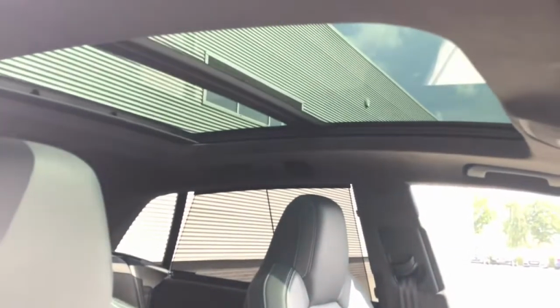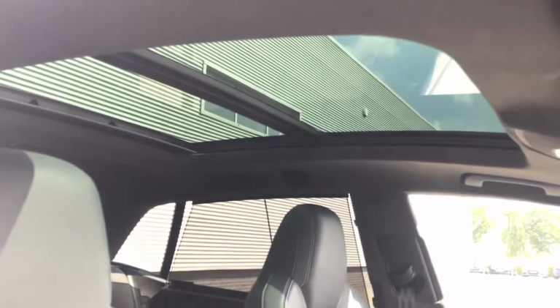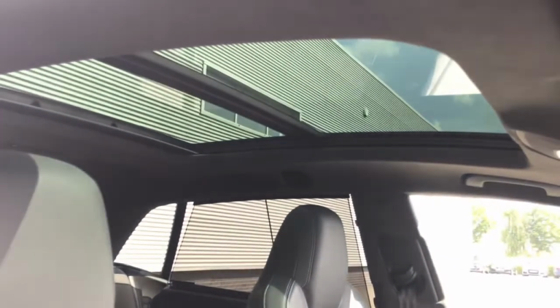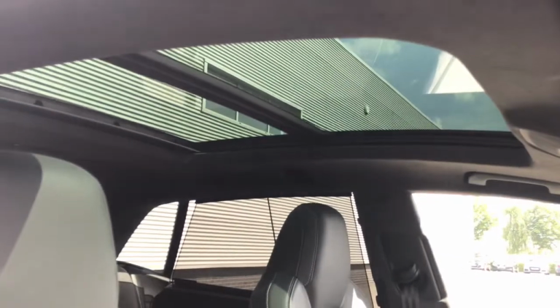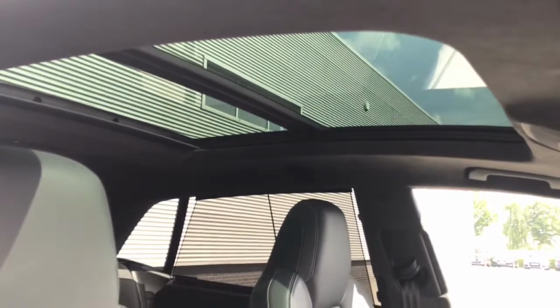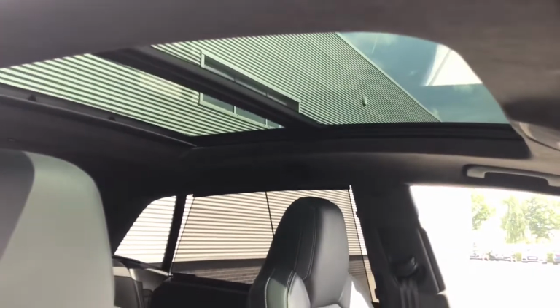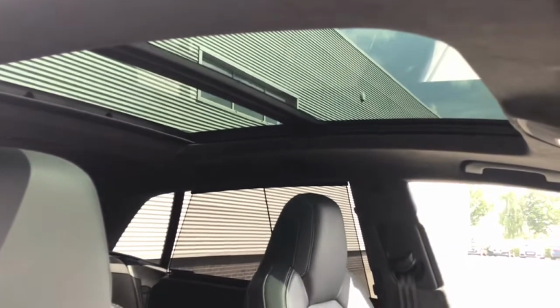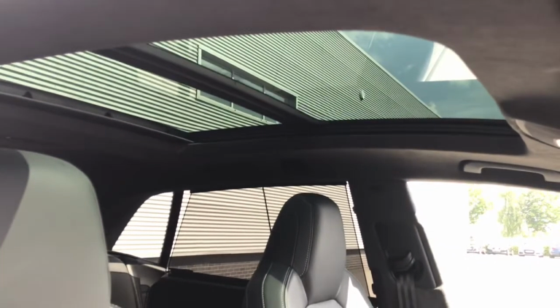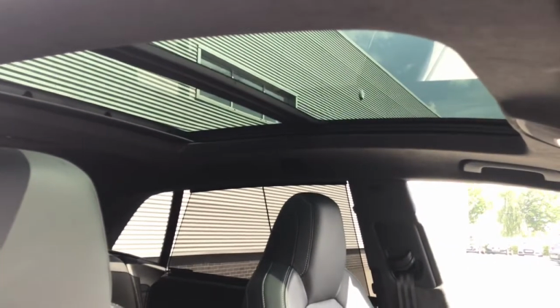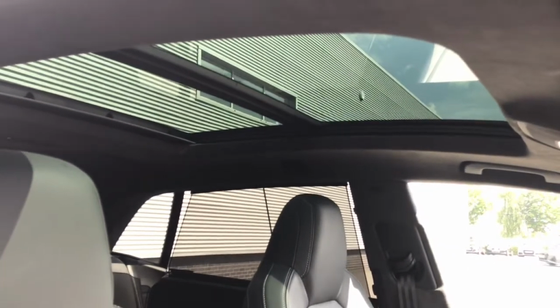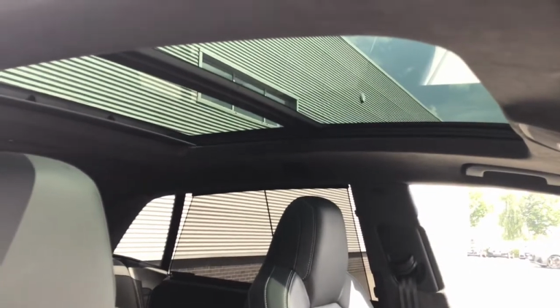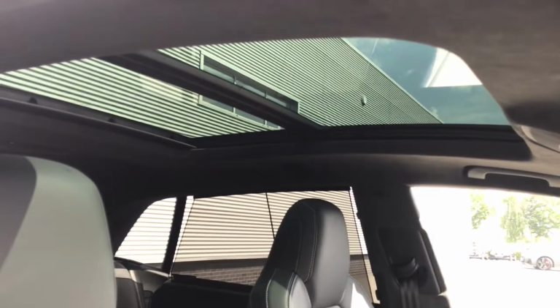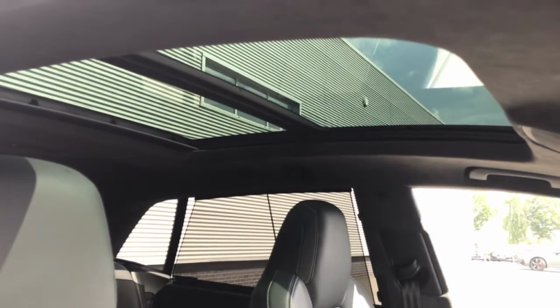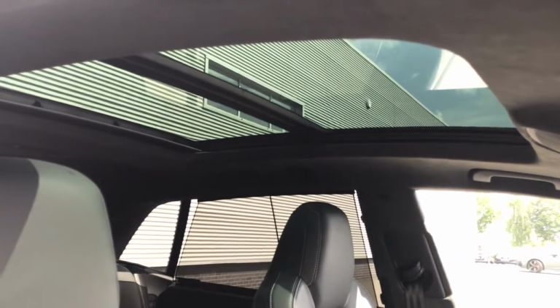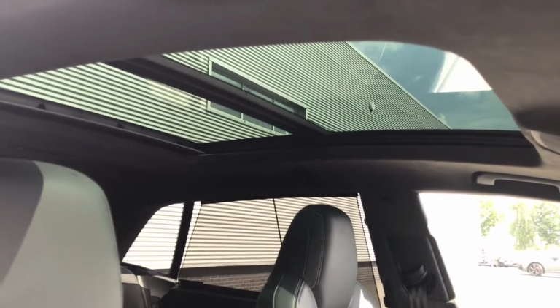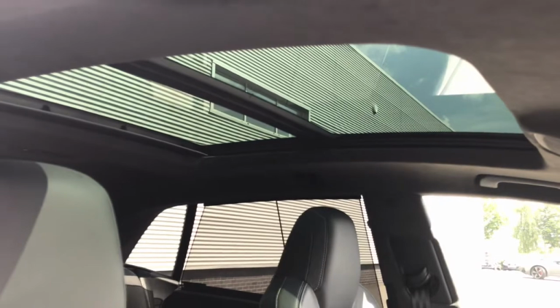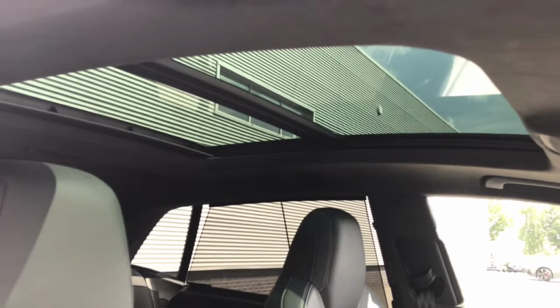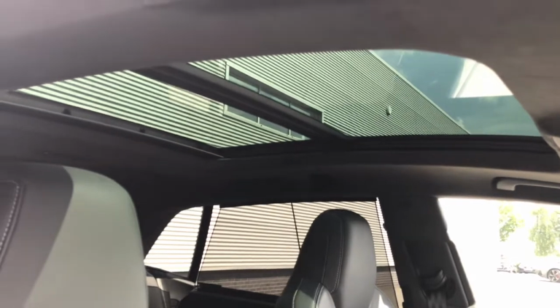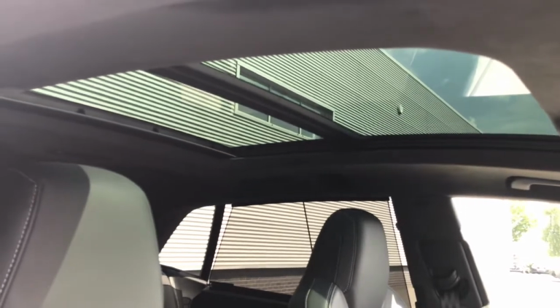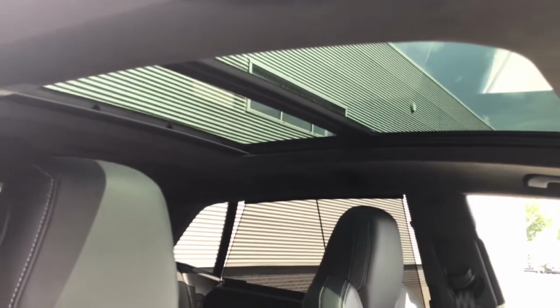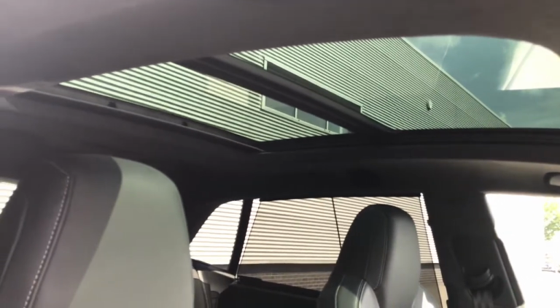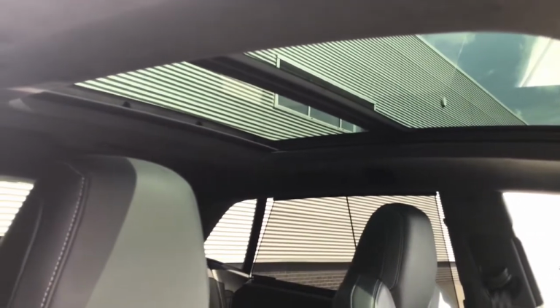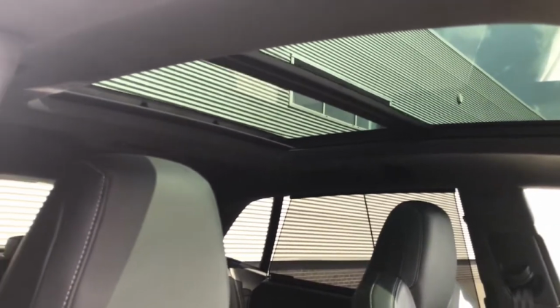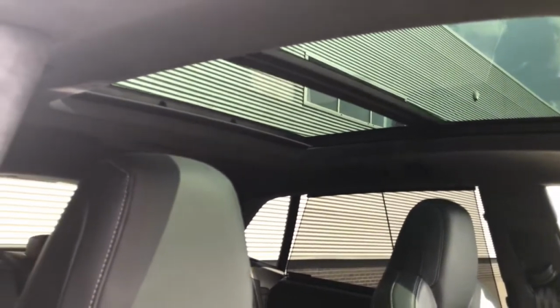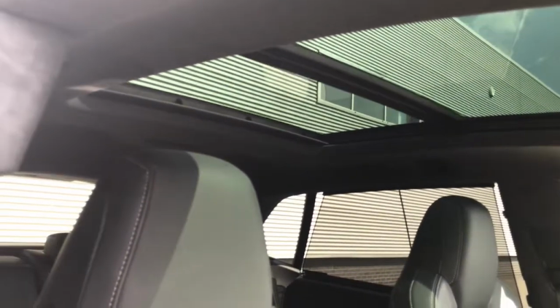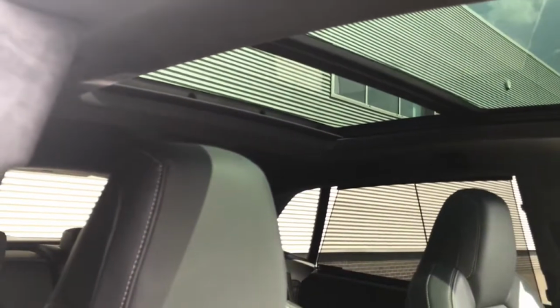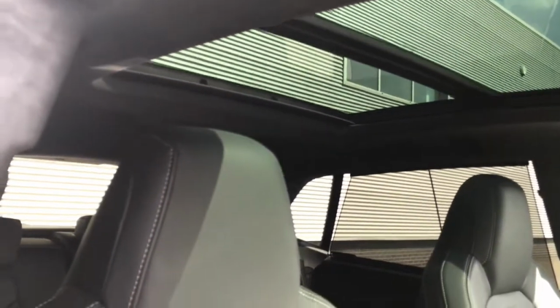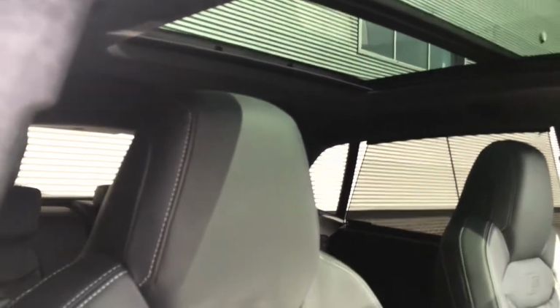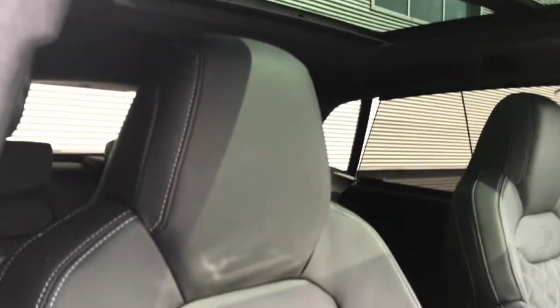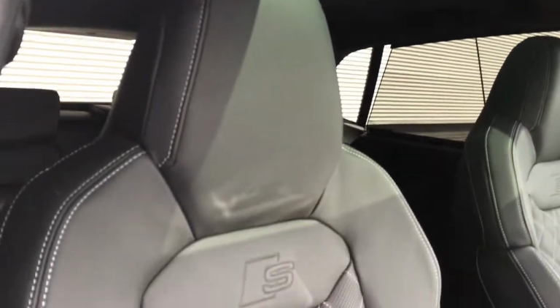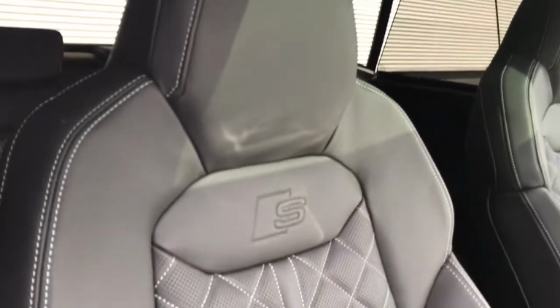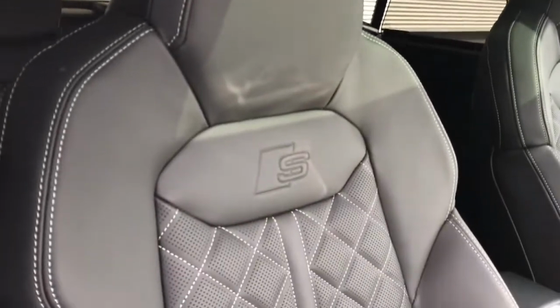The SQ8 Vorsprung comes with the panoramic glass sunroof as standard. This is an excellent feature as it not only adds value but also creates a light and airy atmosphere.